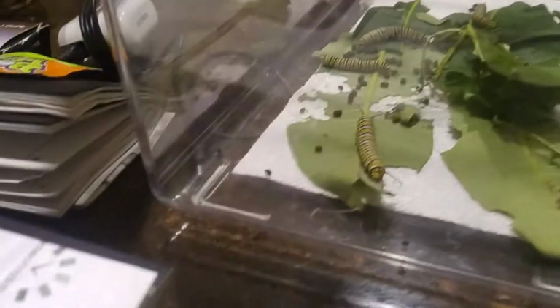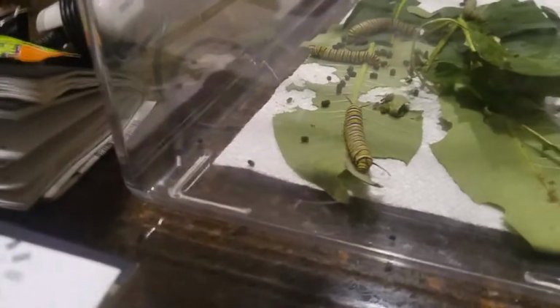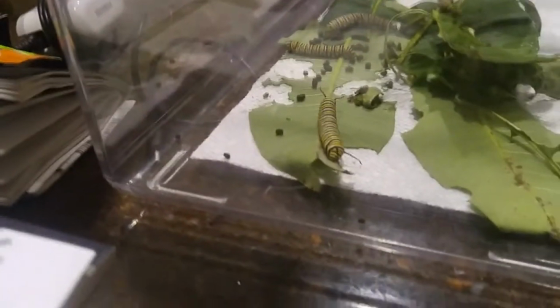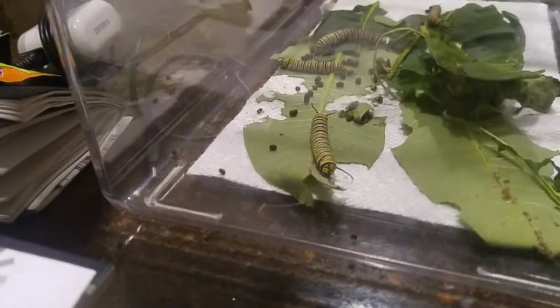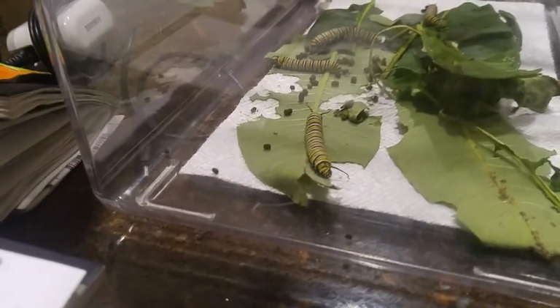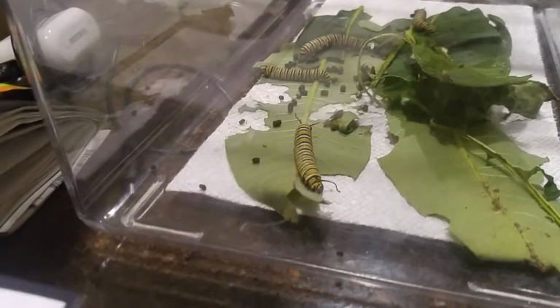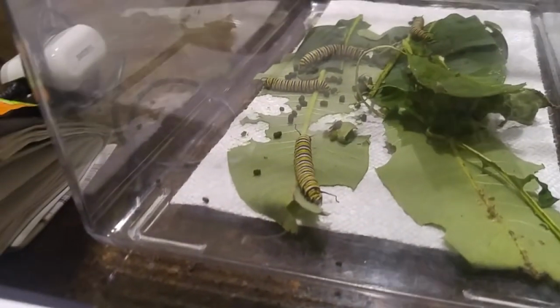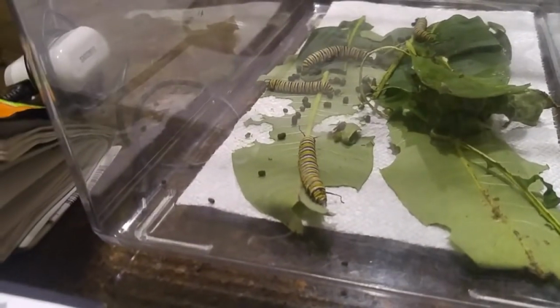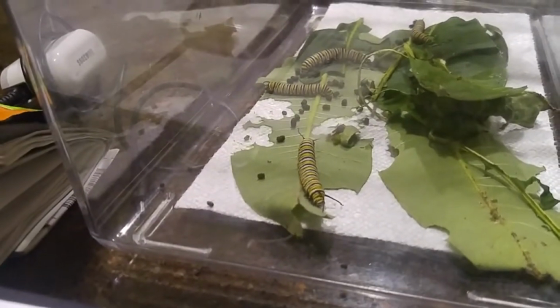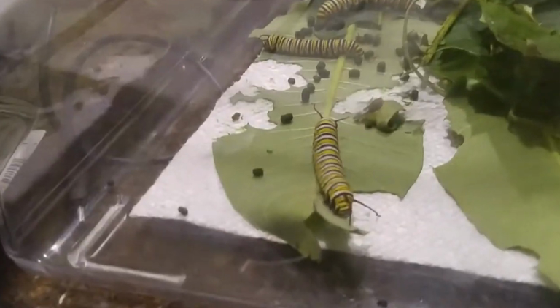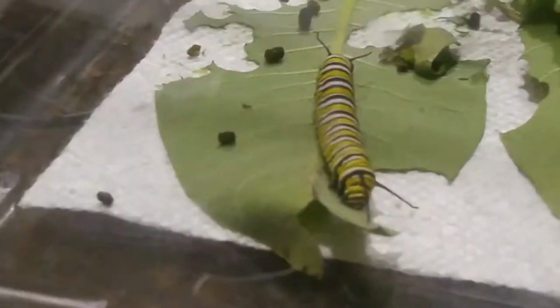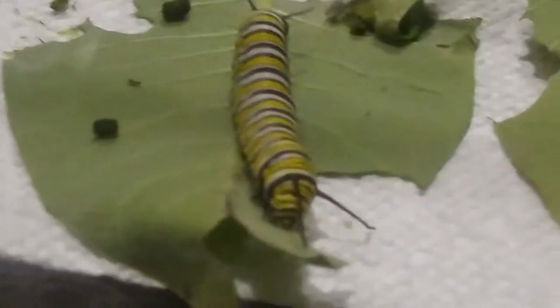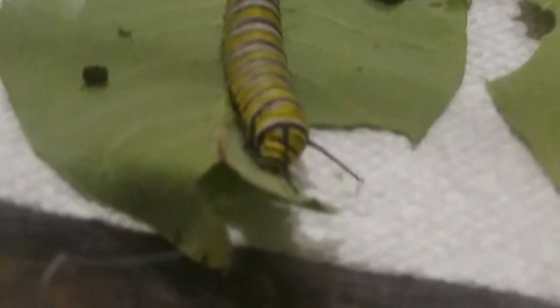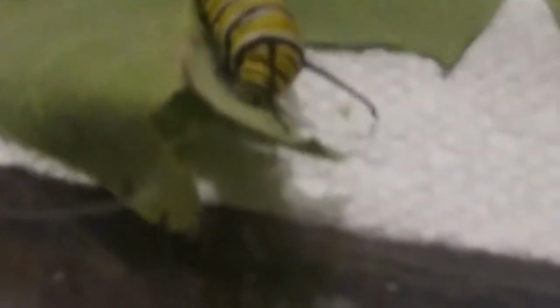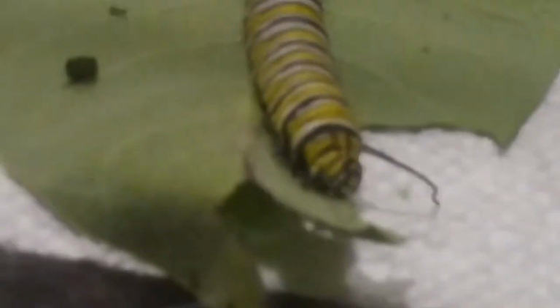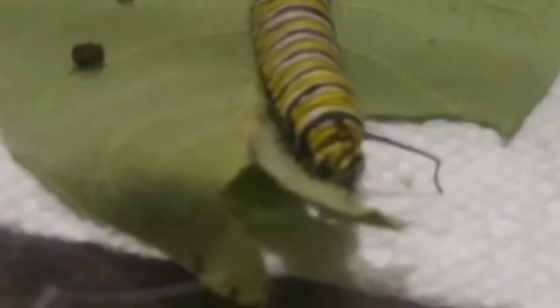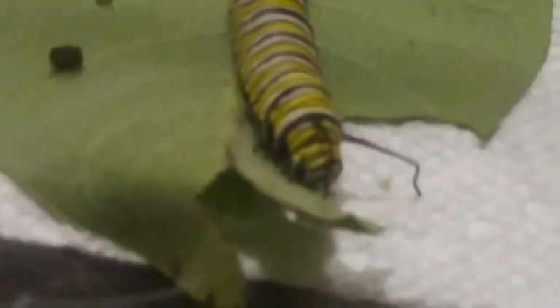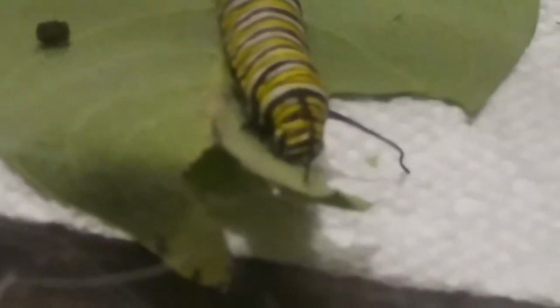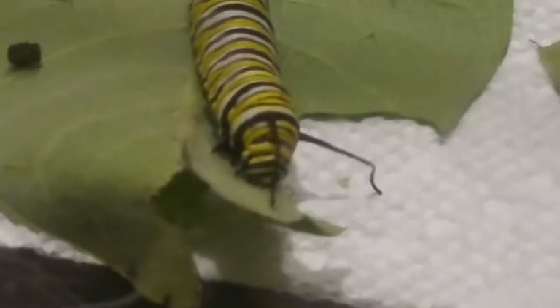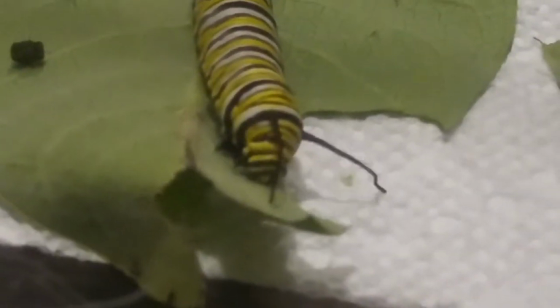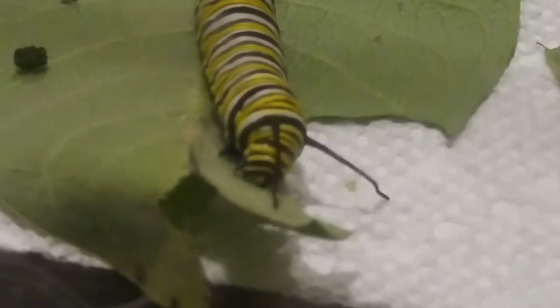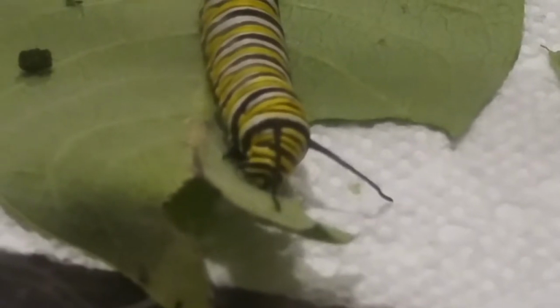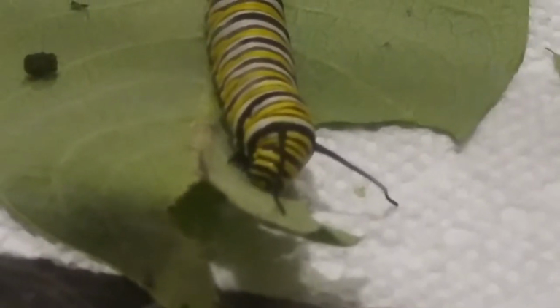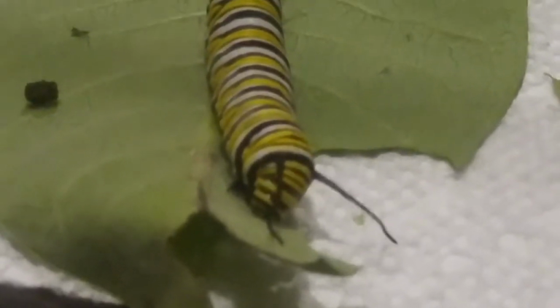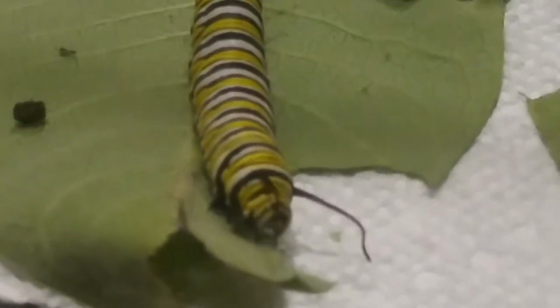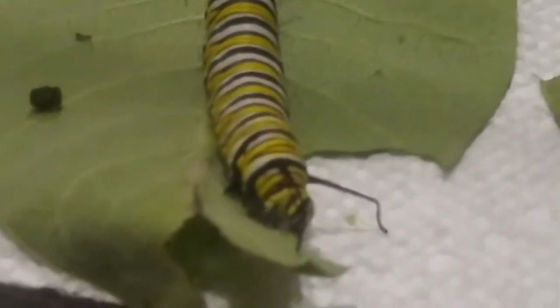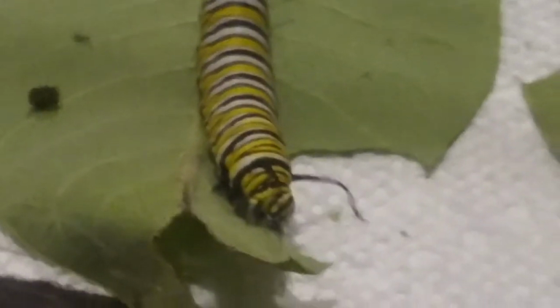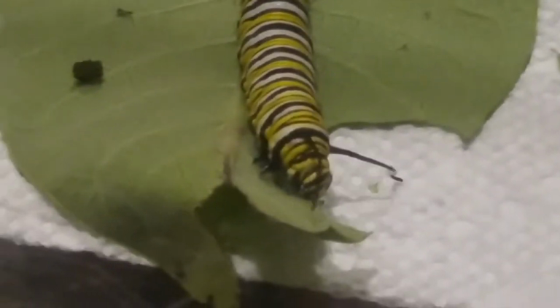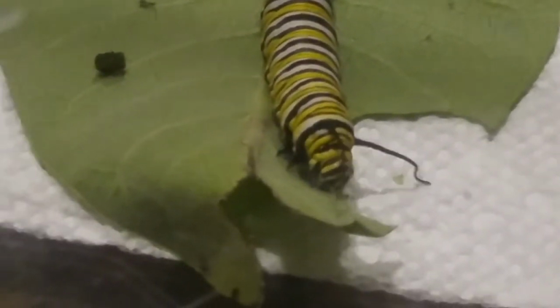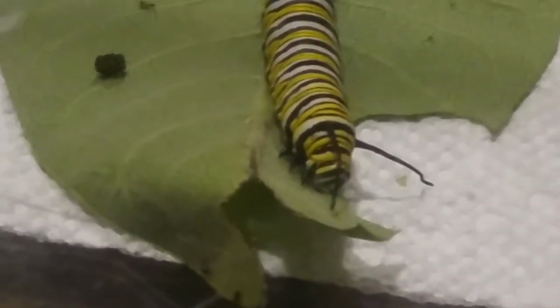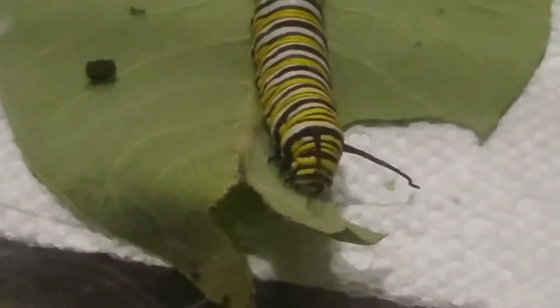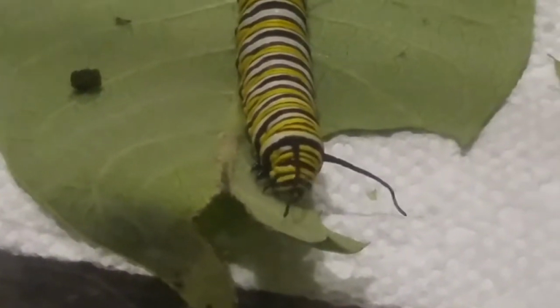This is a monarch caterpillar. He's going to turn into a monarch butterfly, and he's eating a leaf here — it's a milkweed leaf. He's like, this is the most delicious leaf ever.